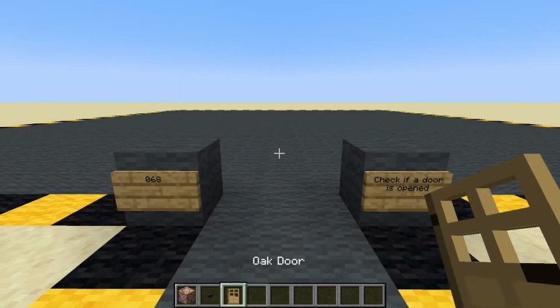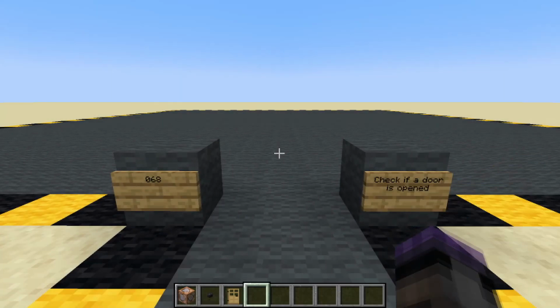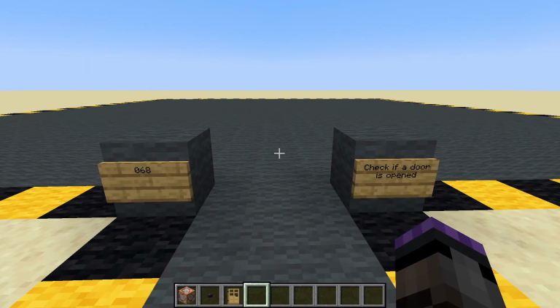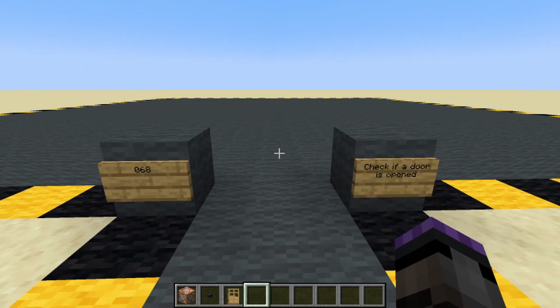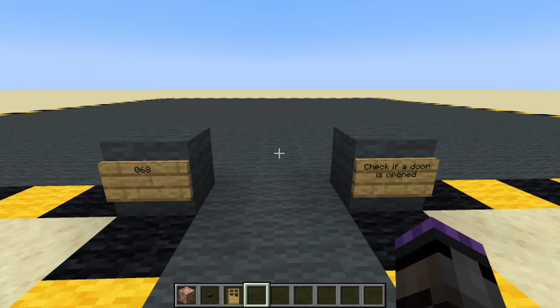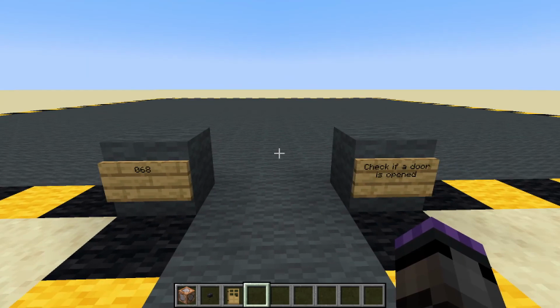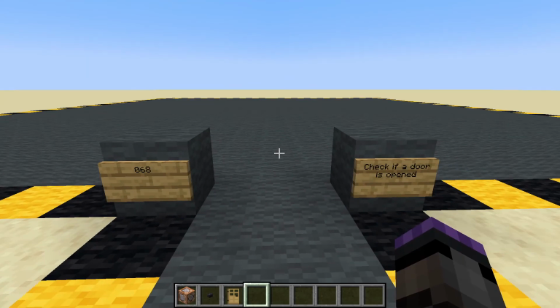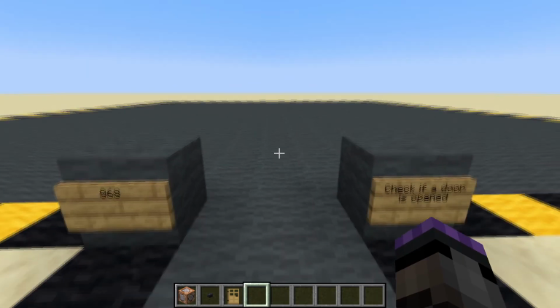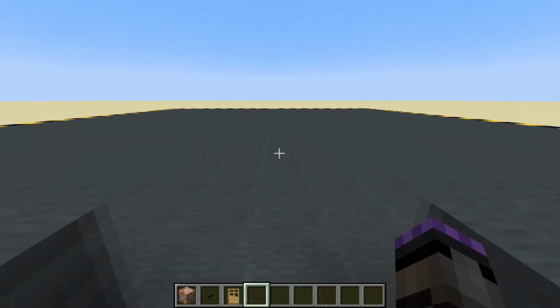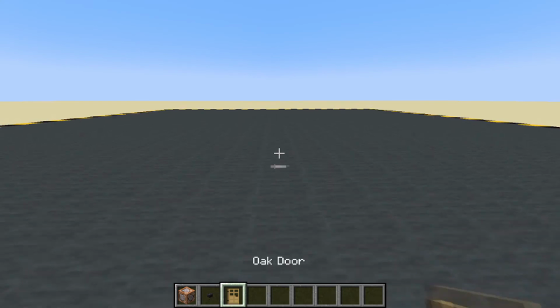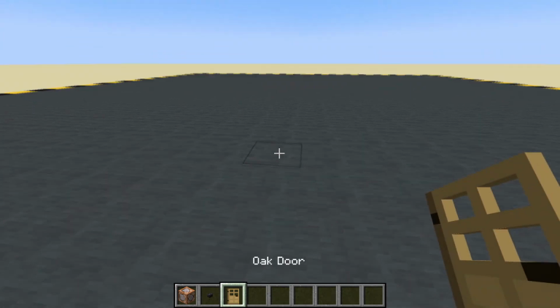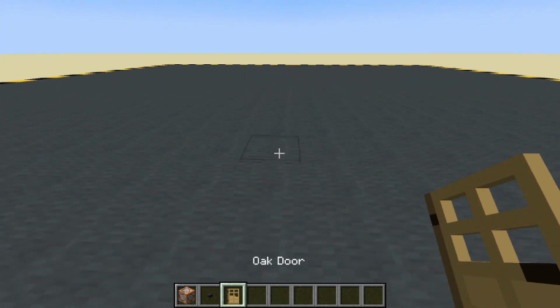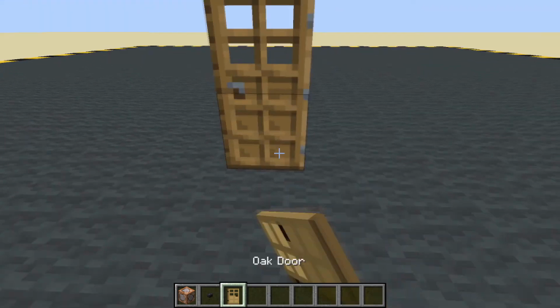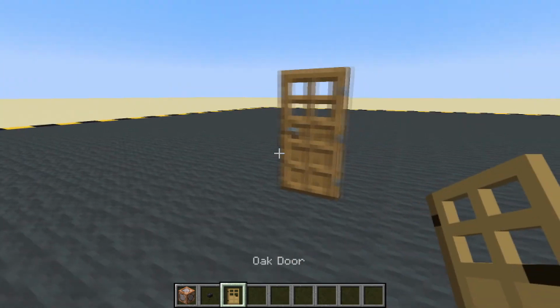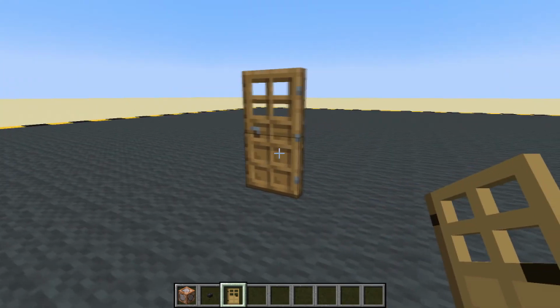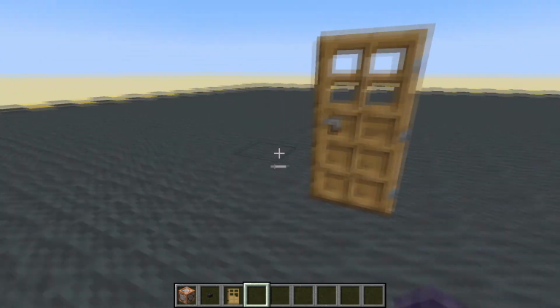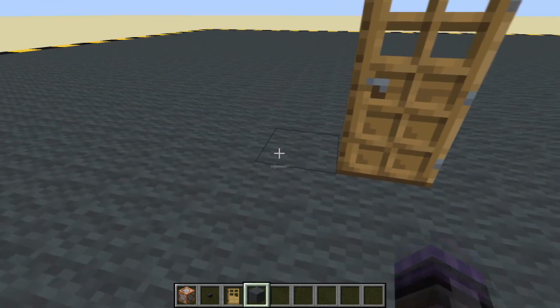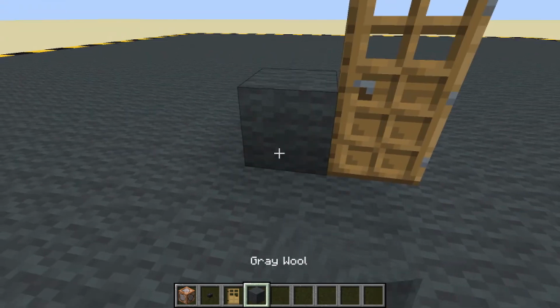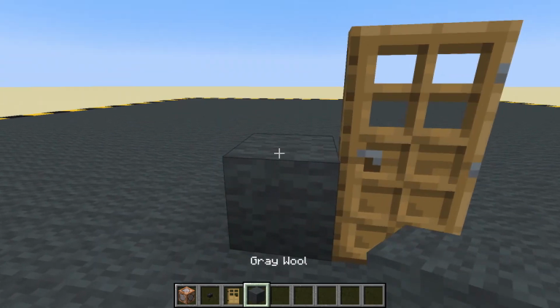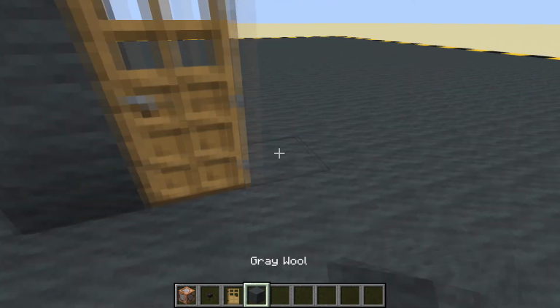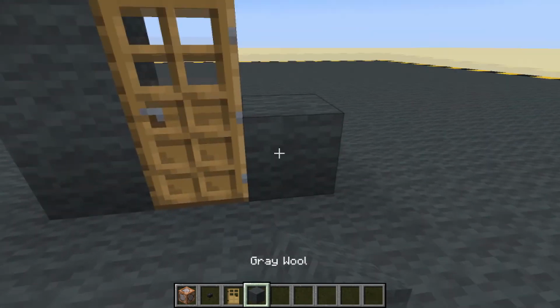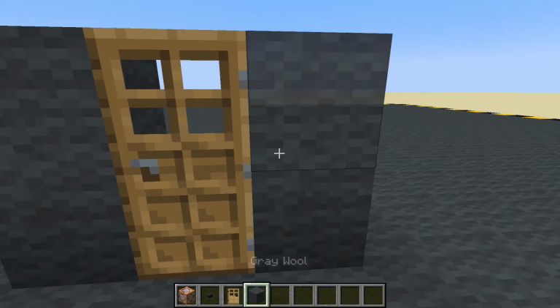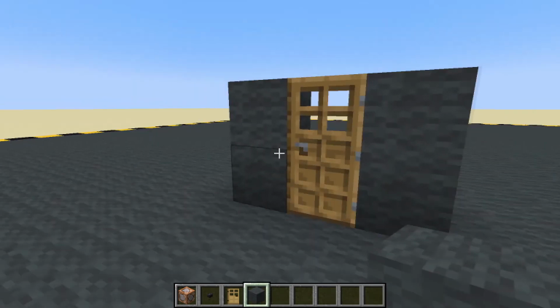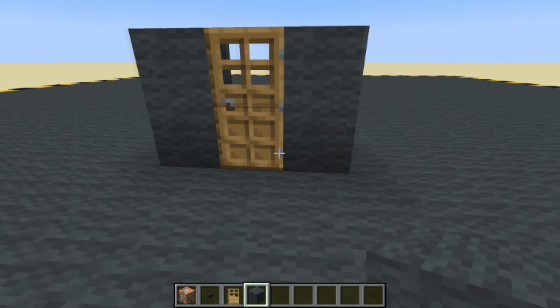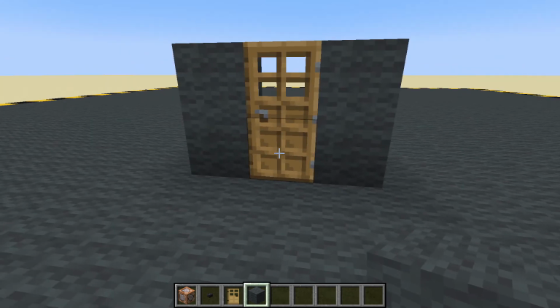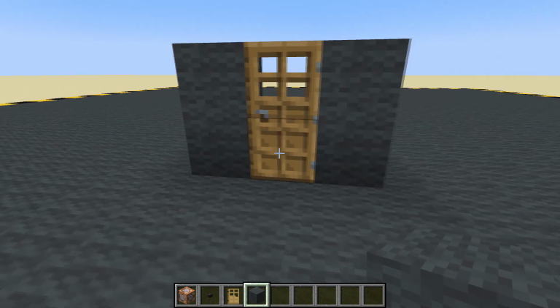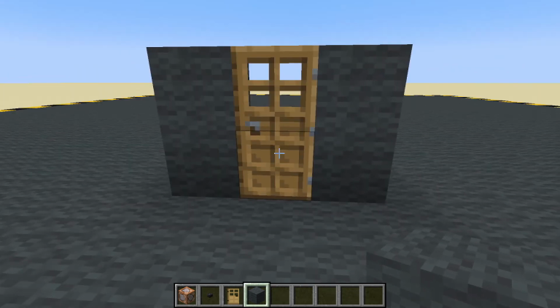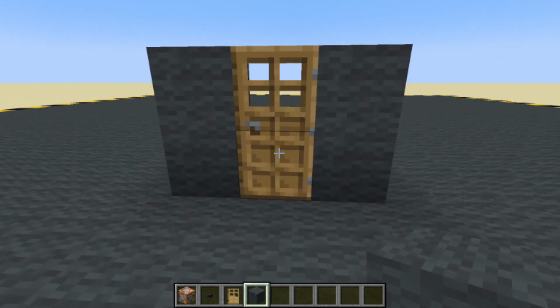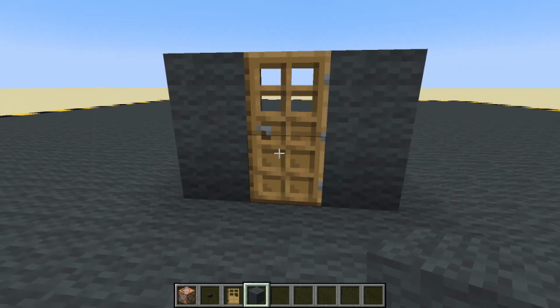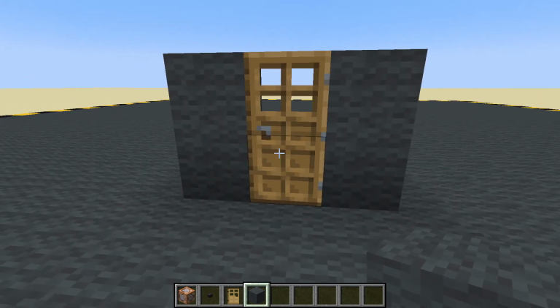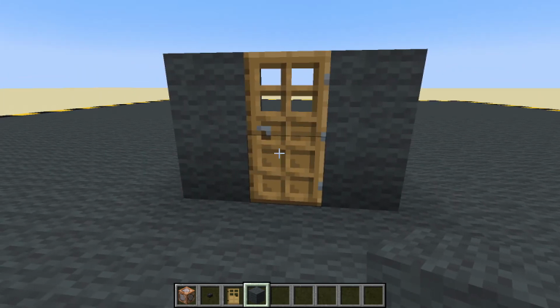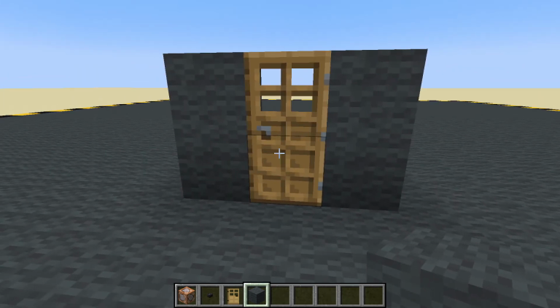Now we are going to use a command block to check if someone opens a door. Here's our door and we want to know if someone goes through it. There's the wall - let's get the coordinates of the door.